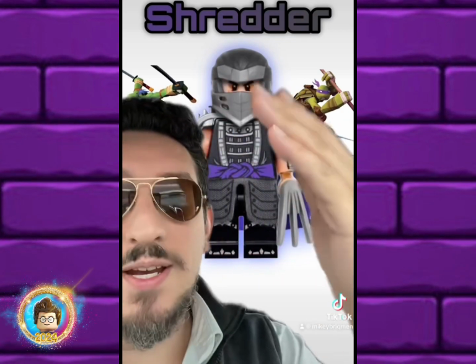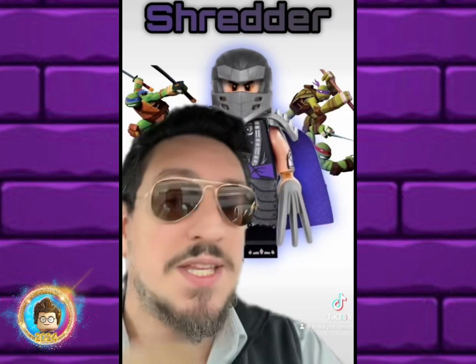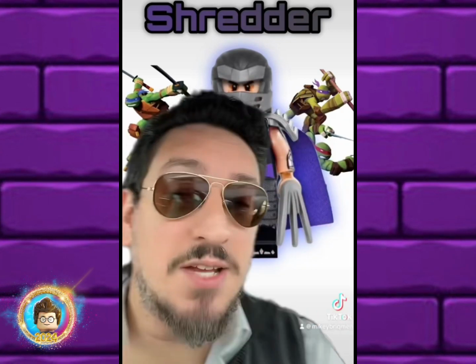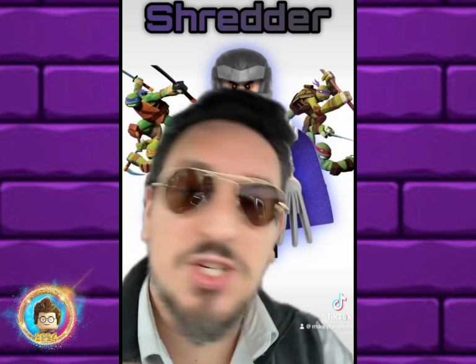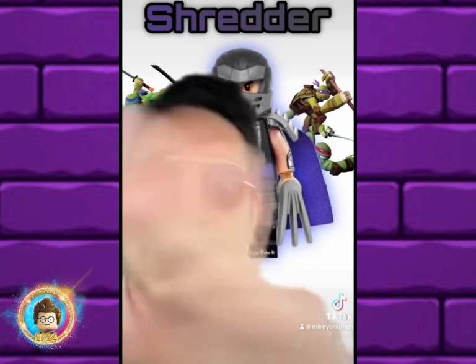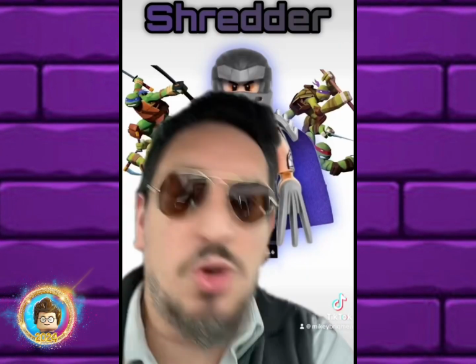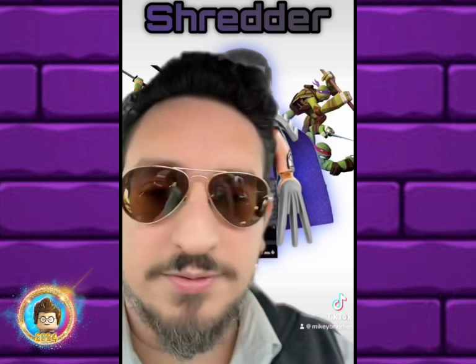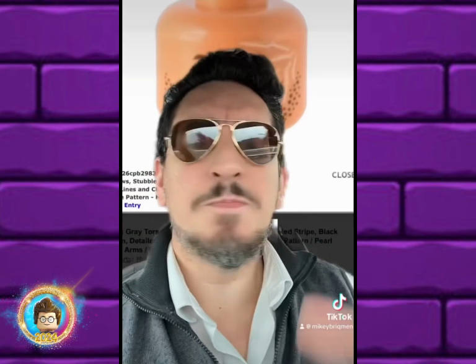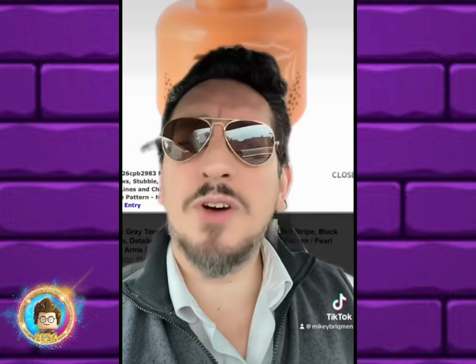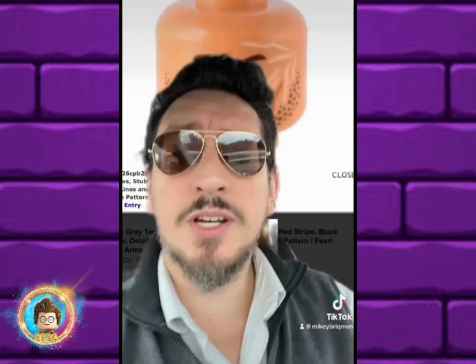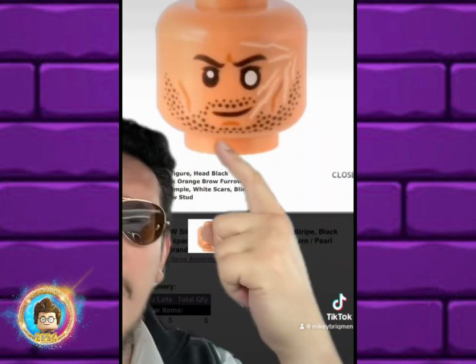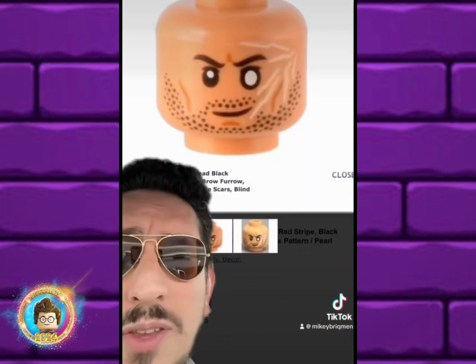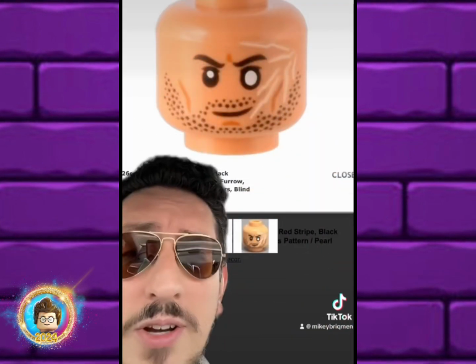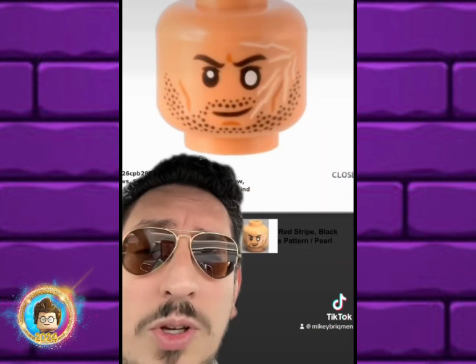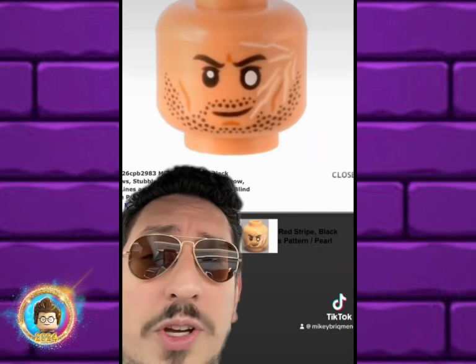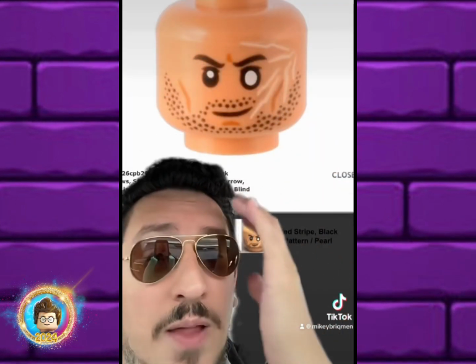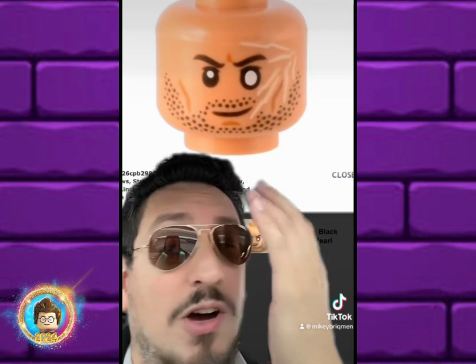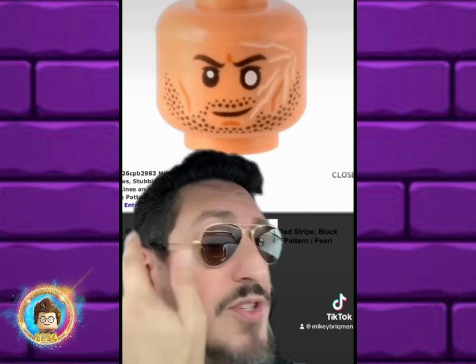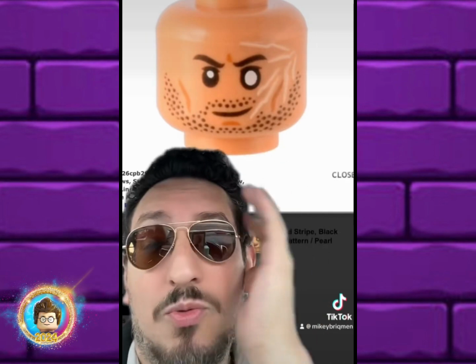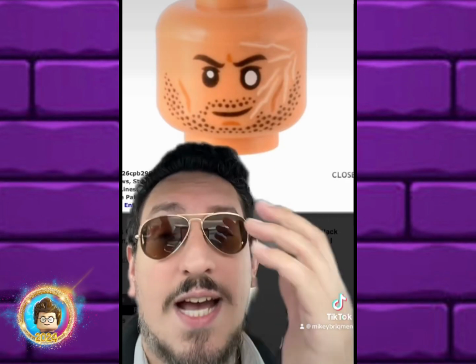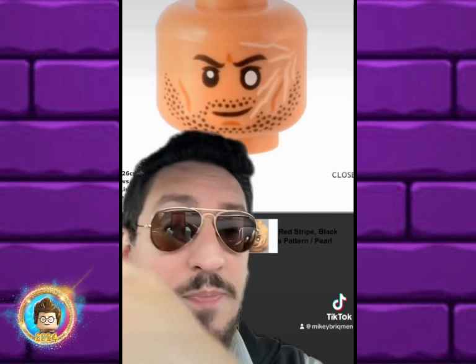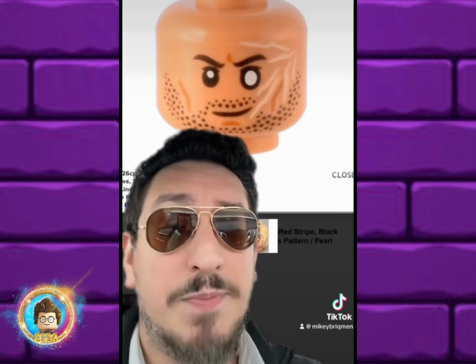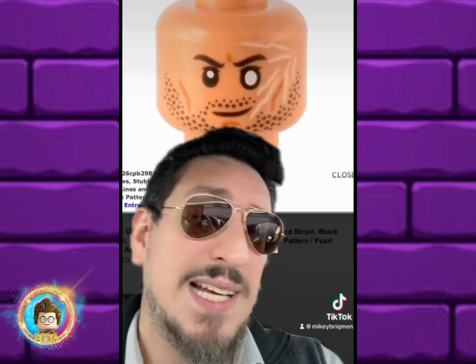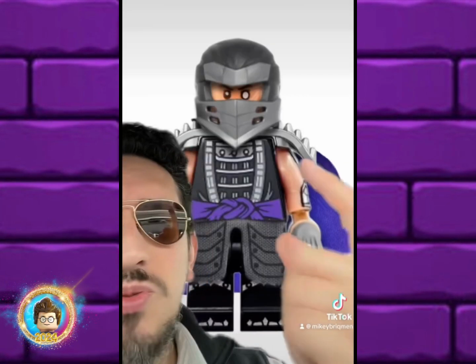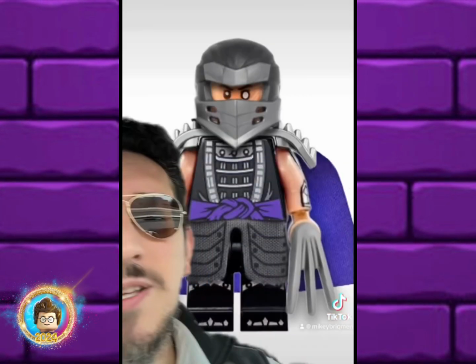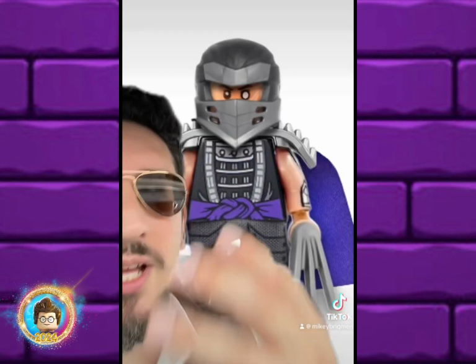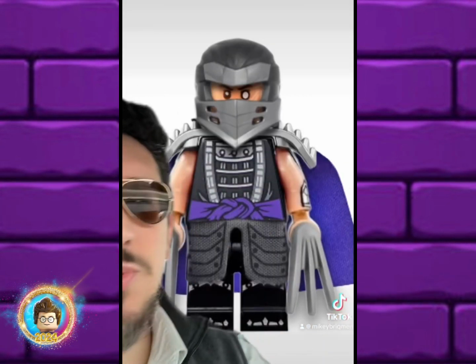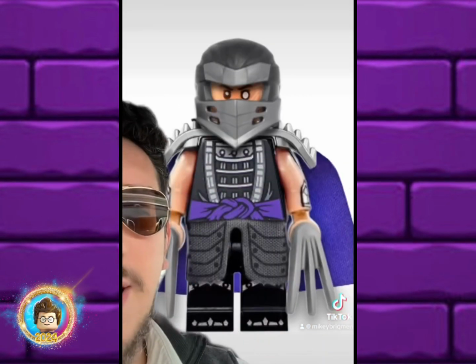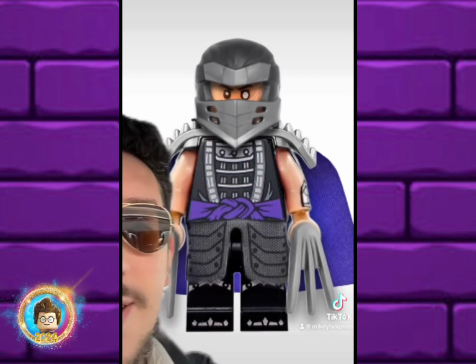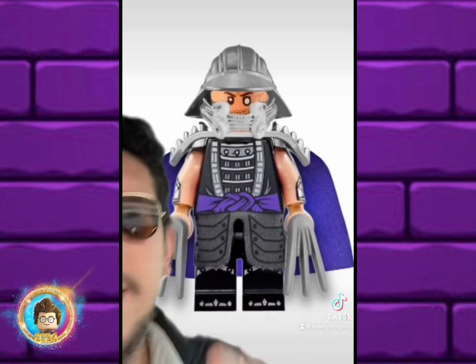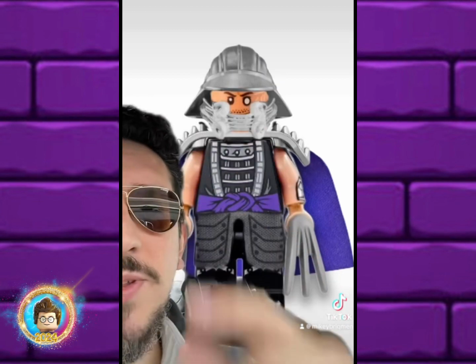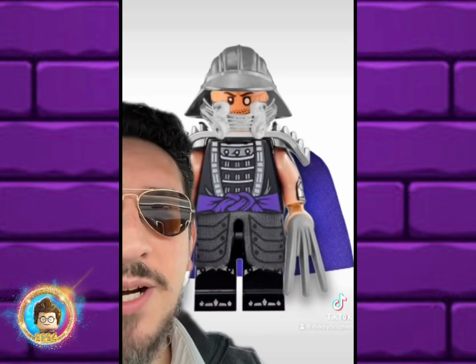Speaking of alternatives, I thought the Wrecker head would look really good. The scar is on the wrong side — it should be flipped — but here's what it ends up looking like with the original style, and here he is with the sail barge helmet.